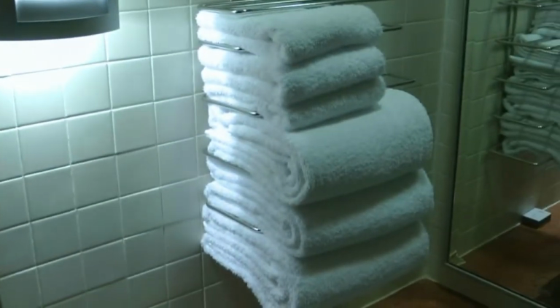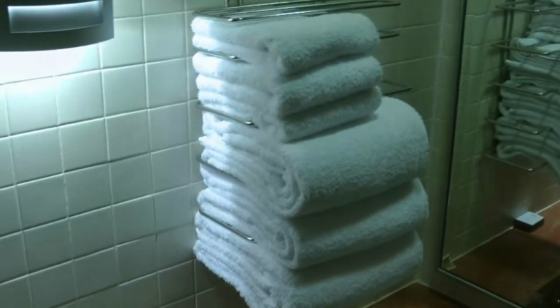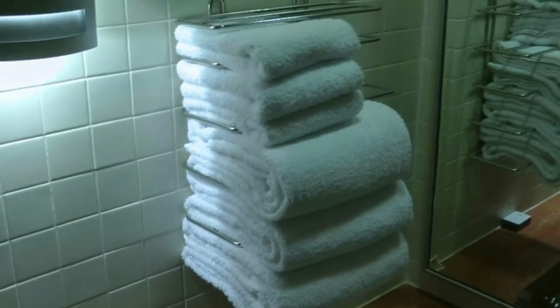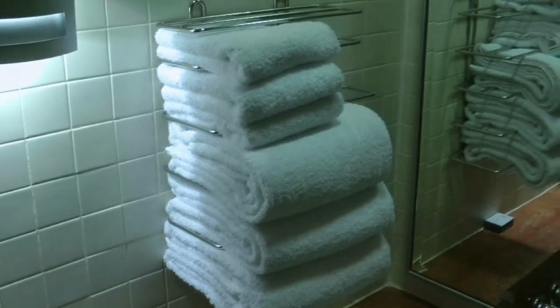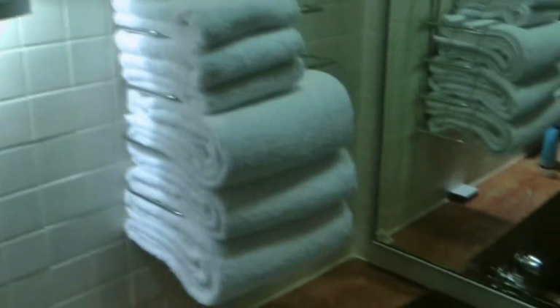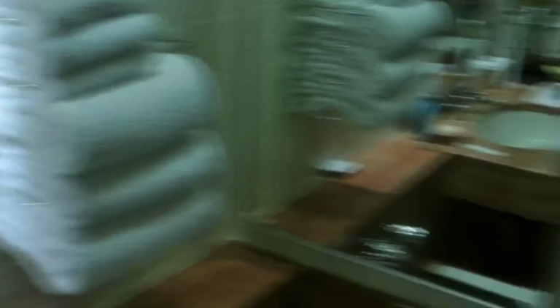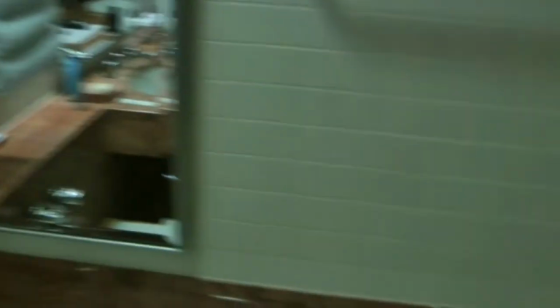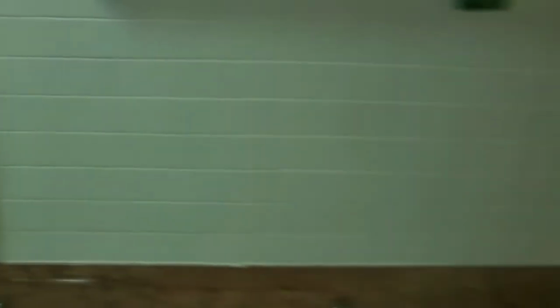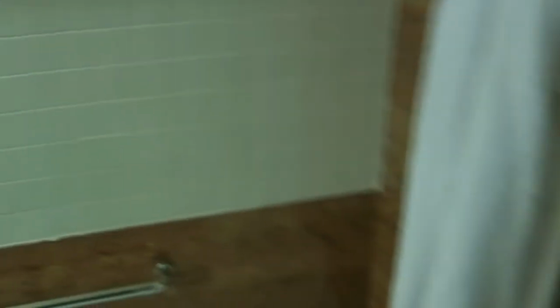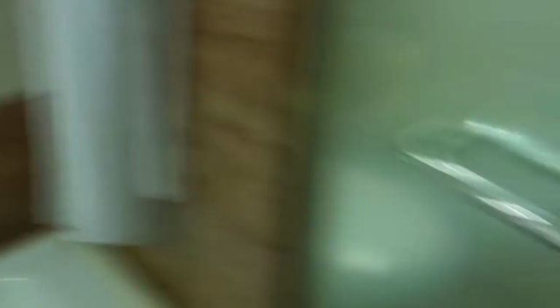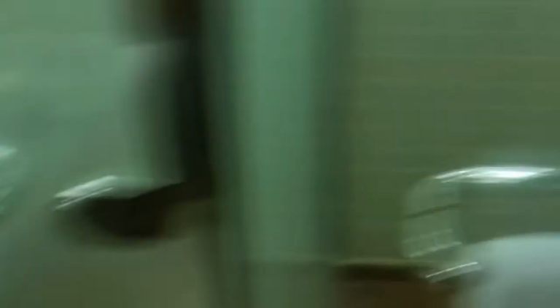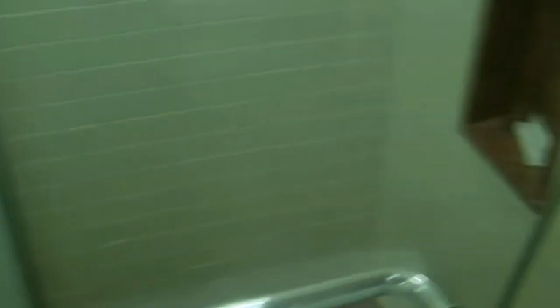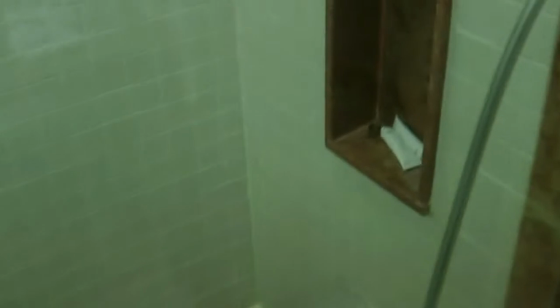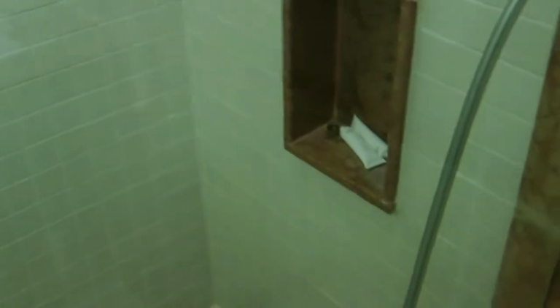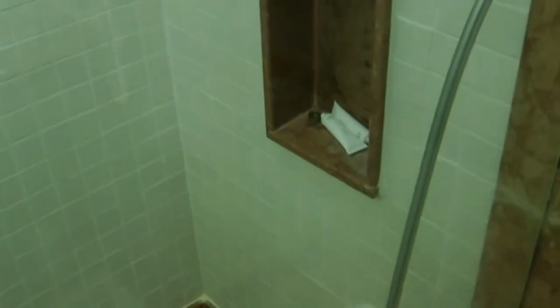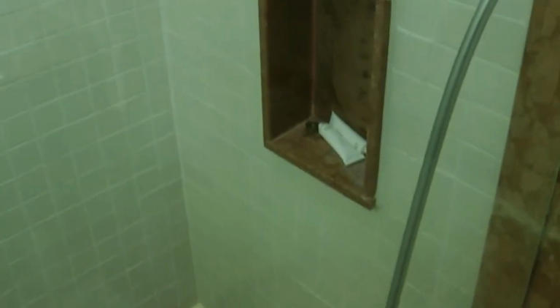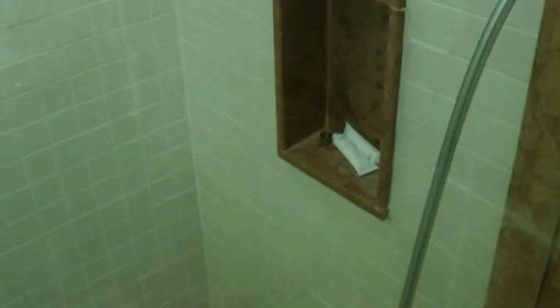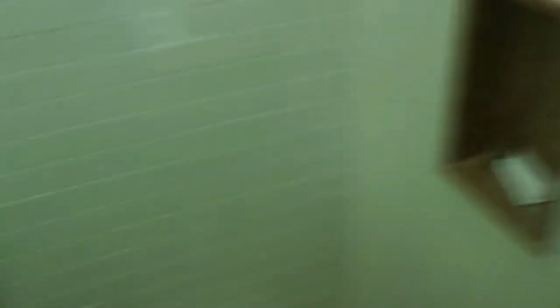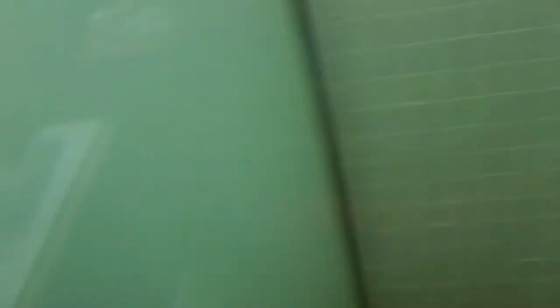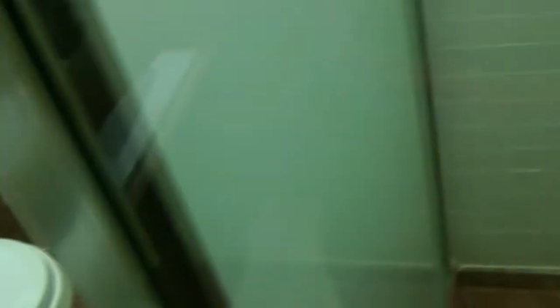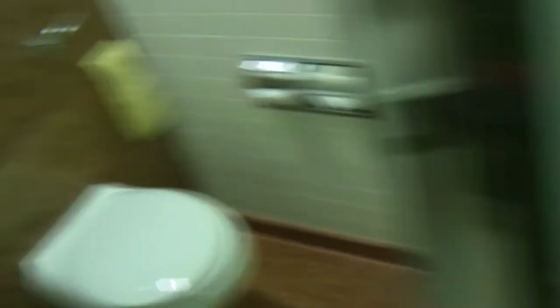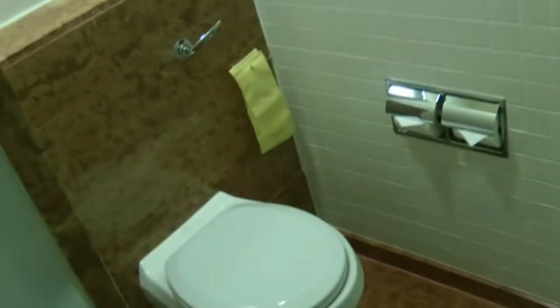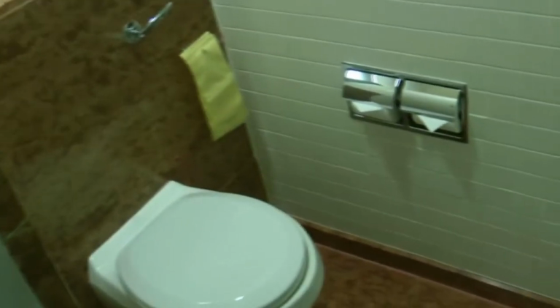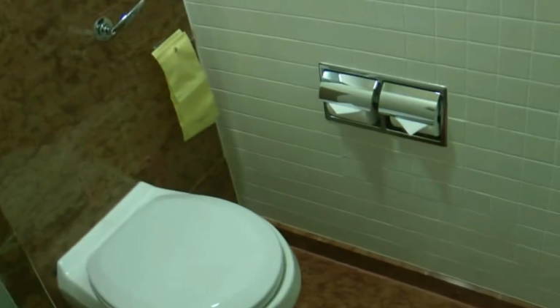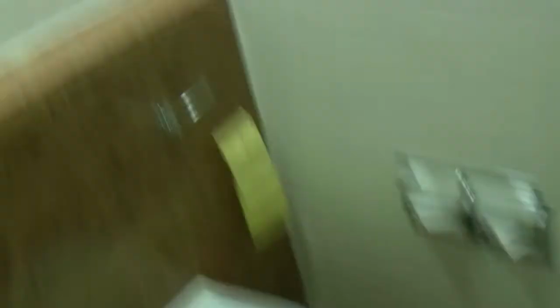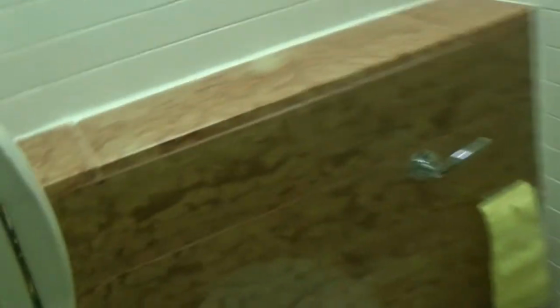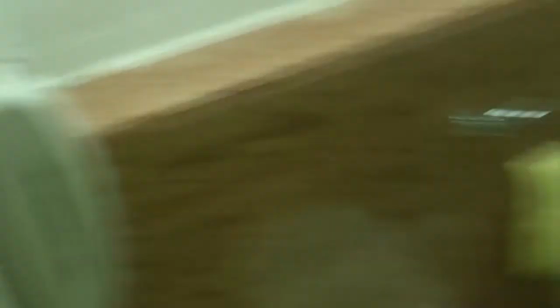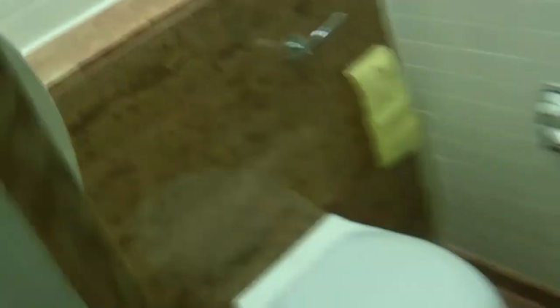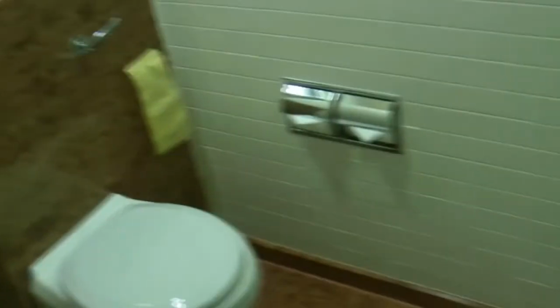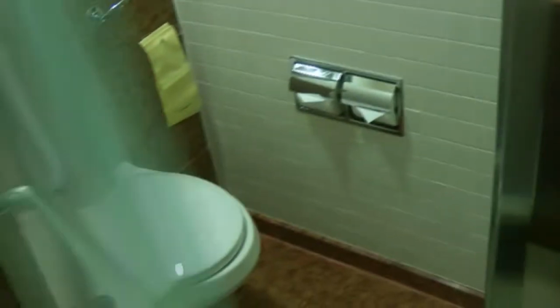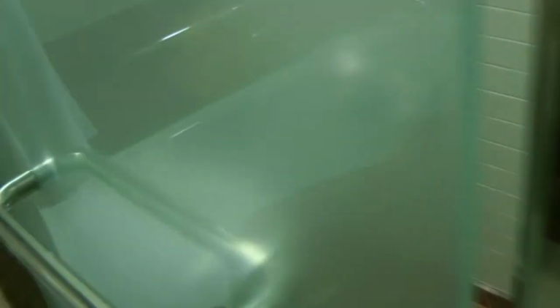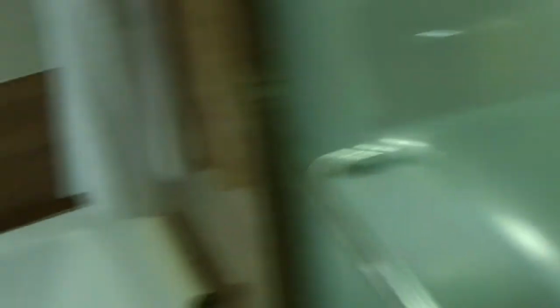They've rearranged the towels, and although they haven't touched the shower stall much, they have tidied up the toilet stall and rearranged the toilet paper.